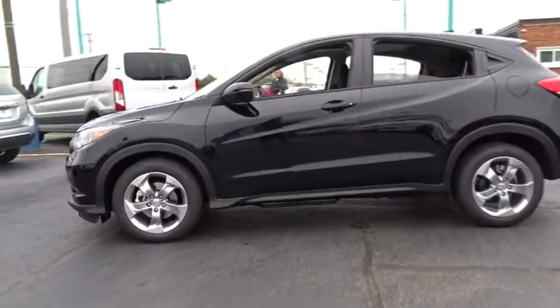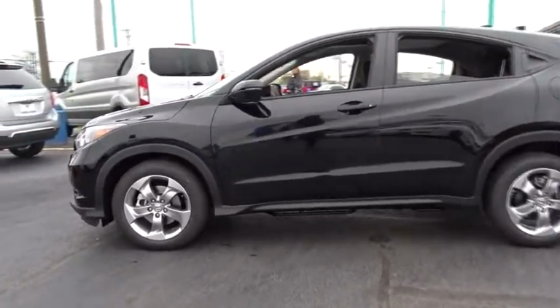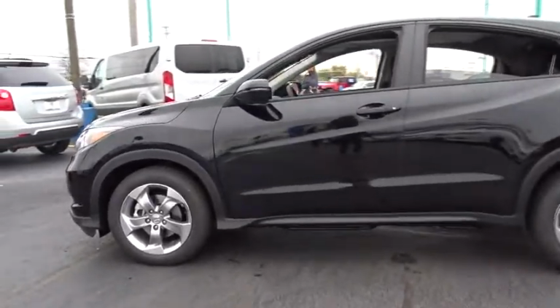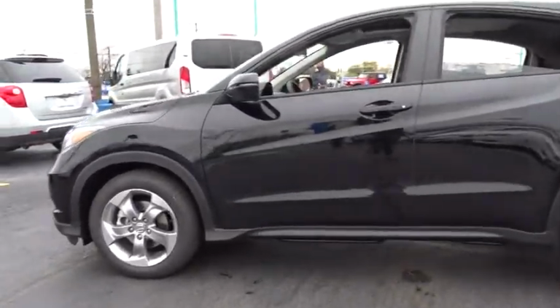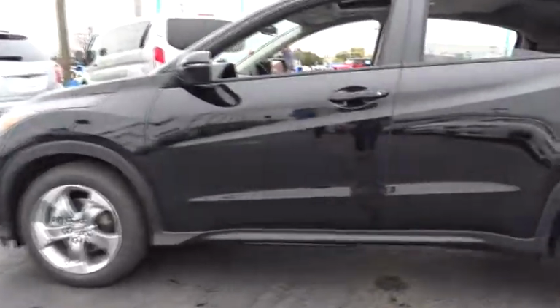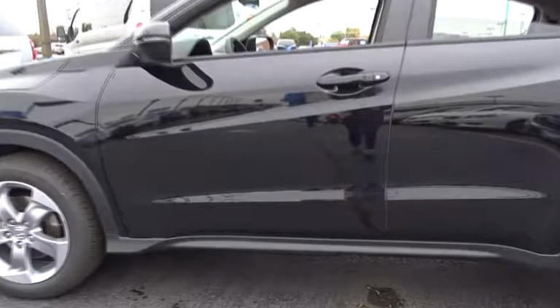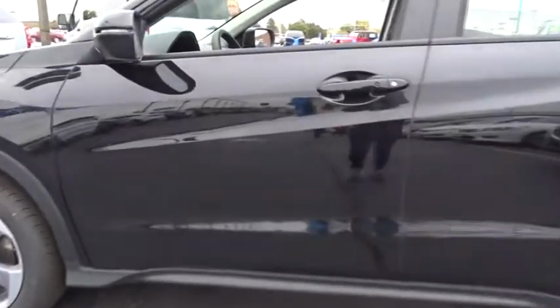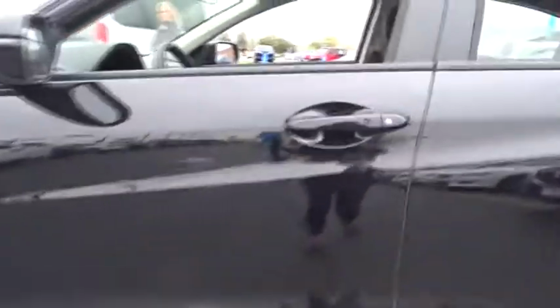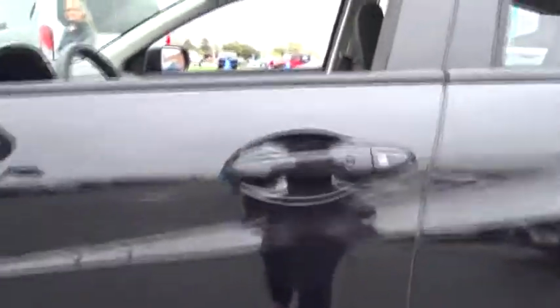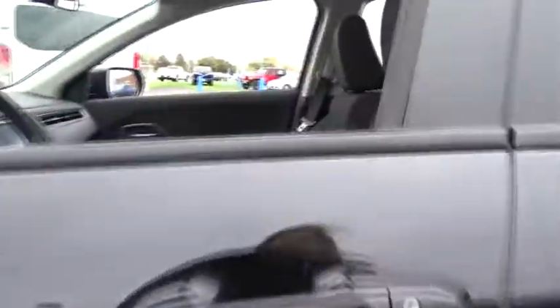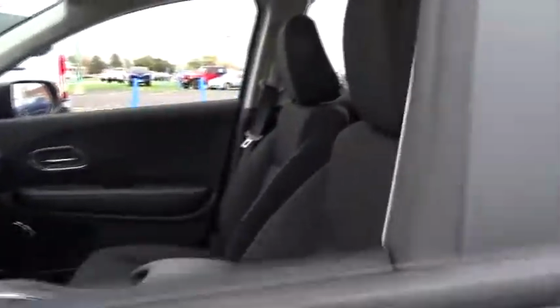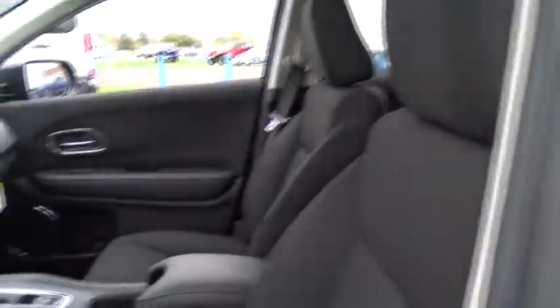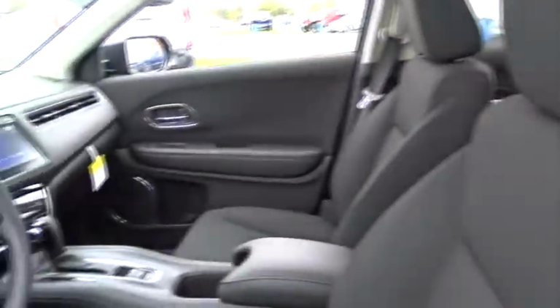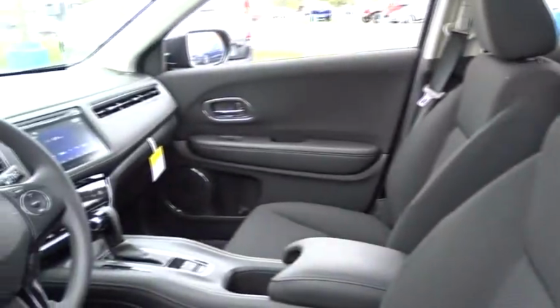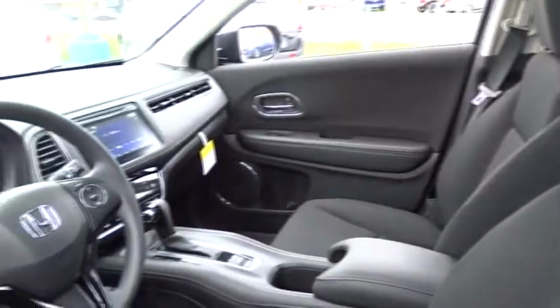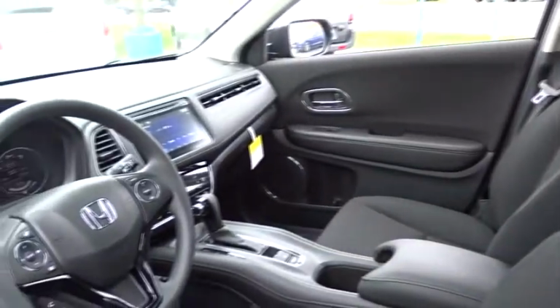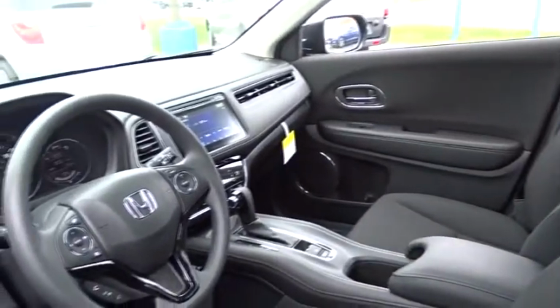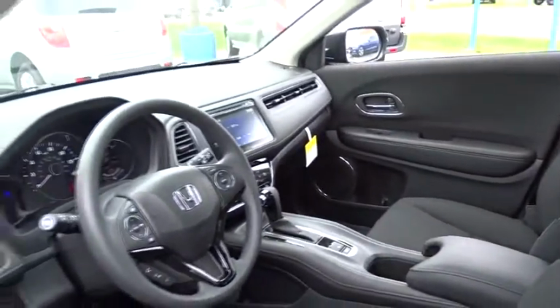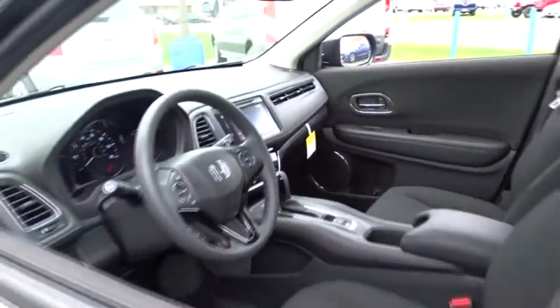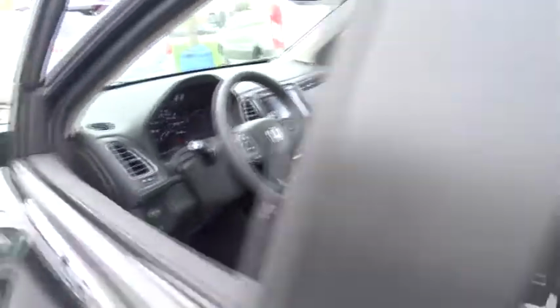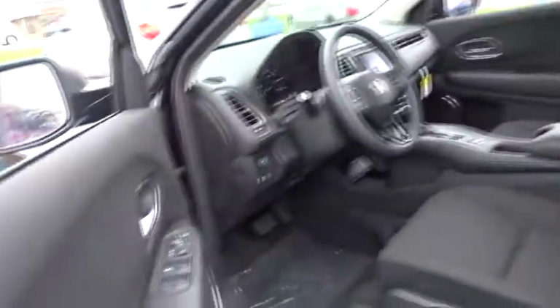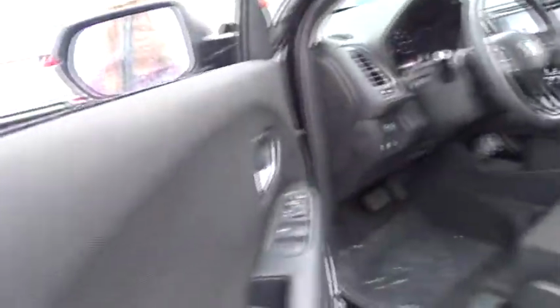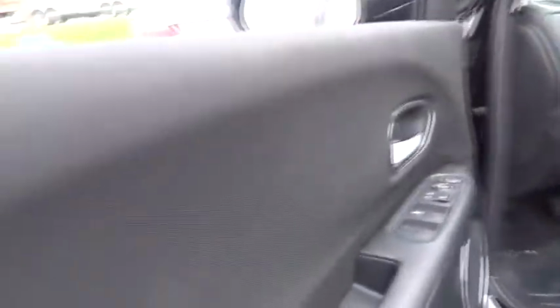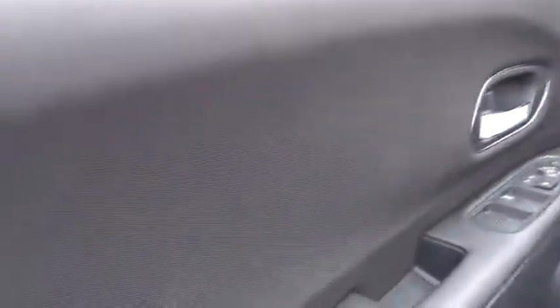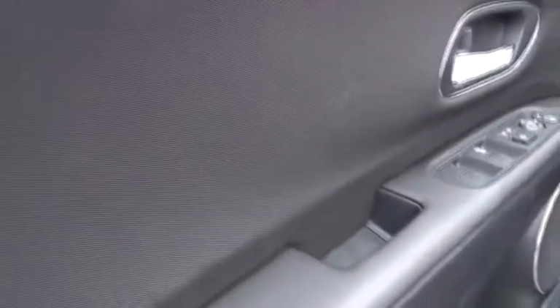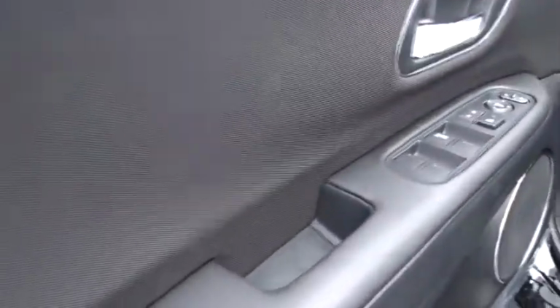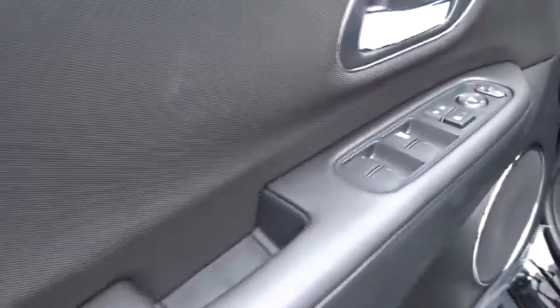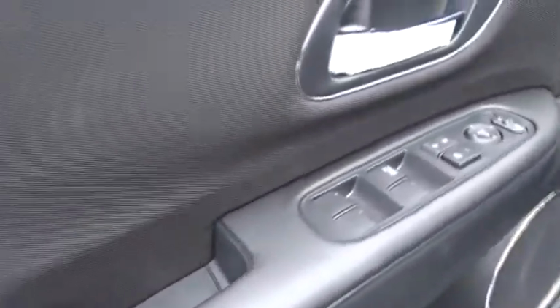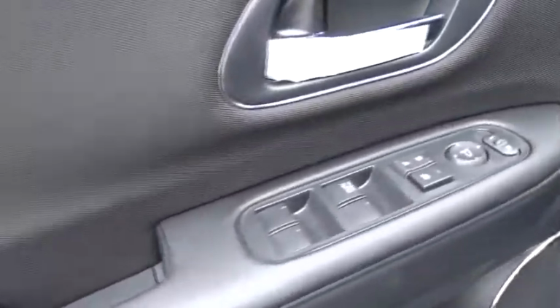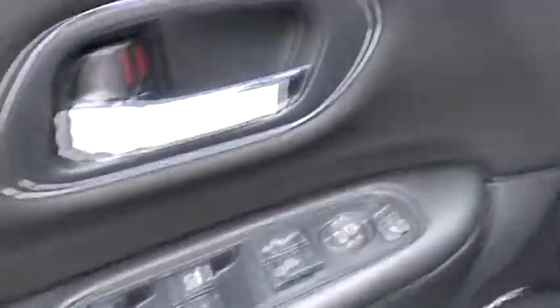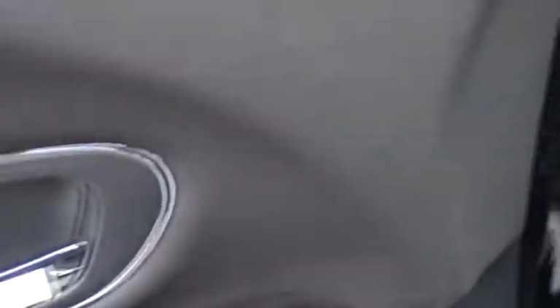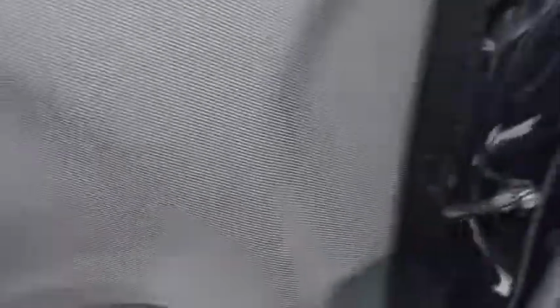Here are some of this vehicle's great options: all-wheel drive, traction control, stability control, steering wheel audio controls, keyless entry, backup camera, anti-lock braking system, Bluetooth, moonroof.